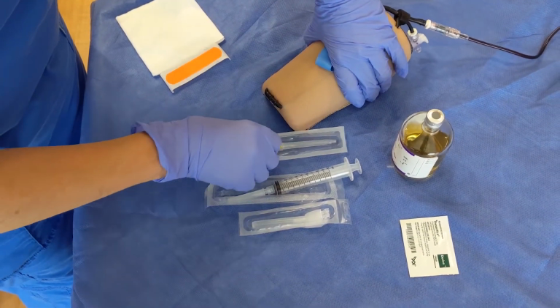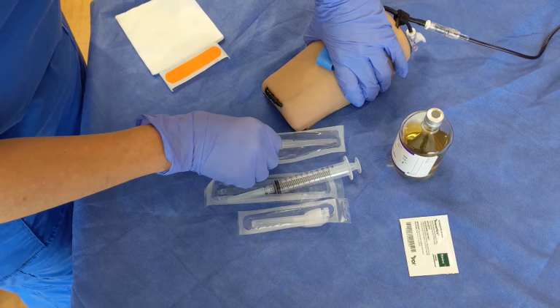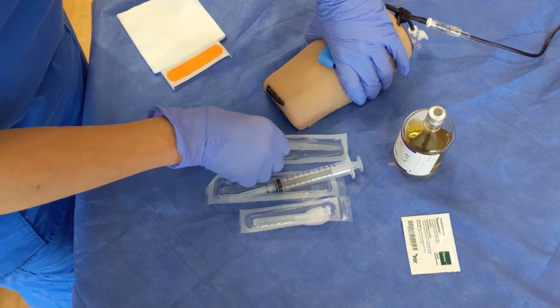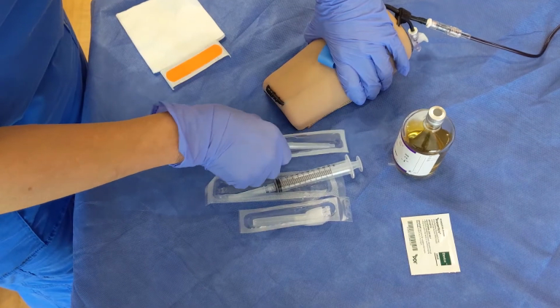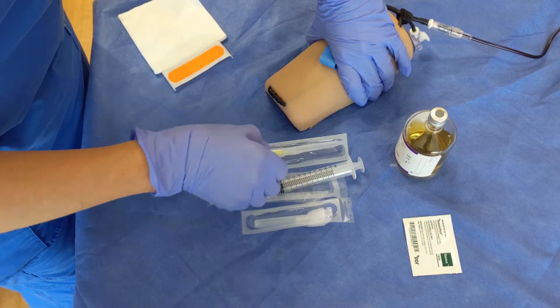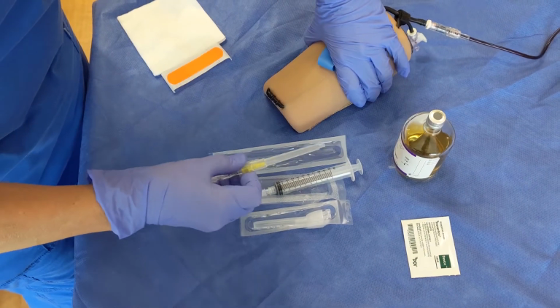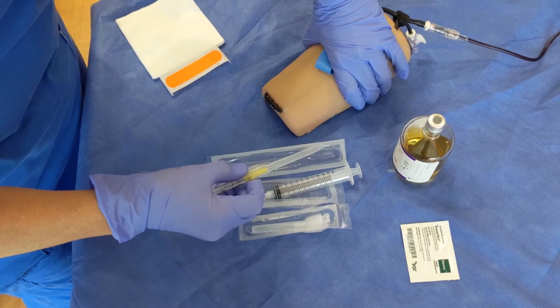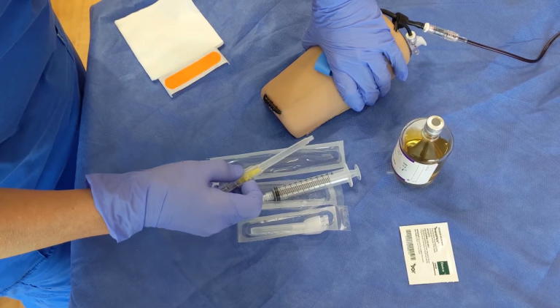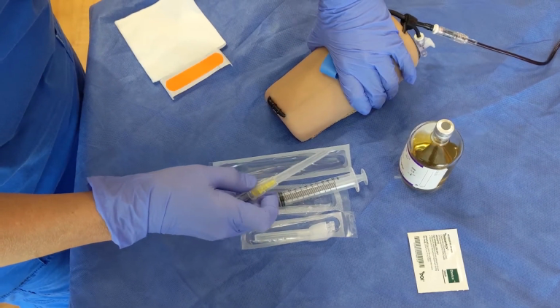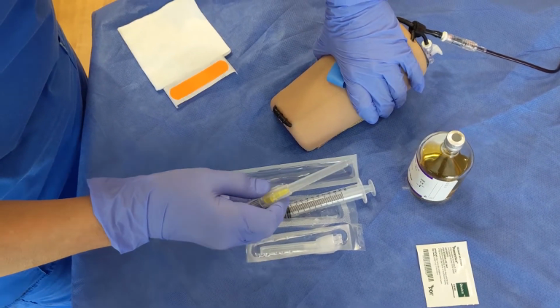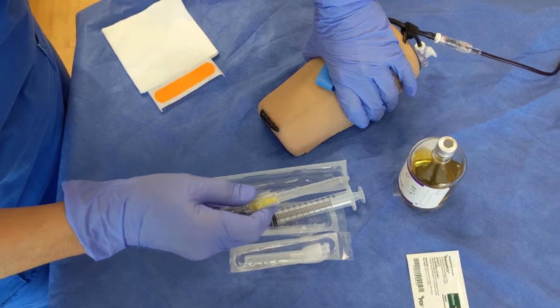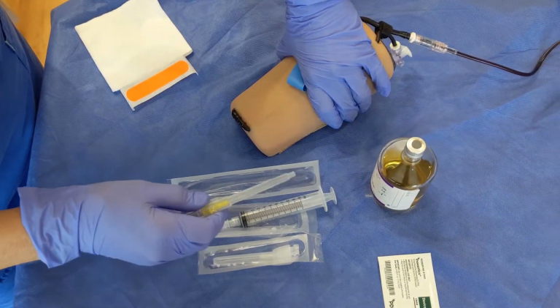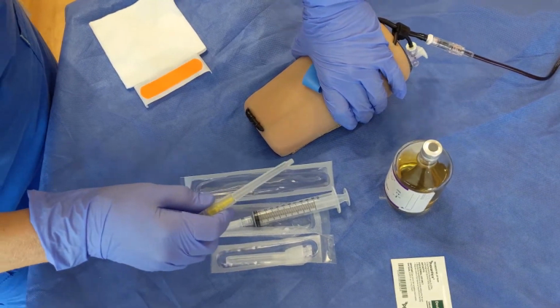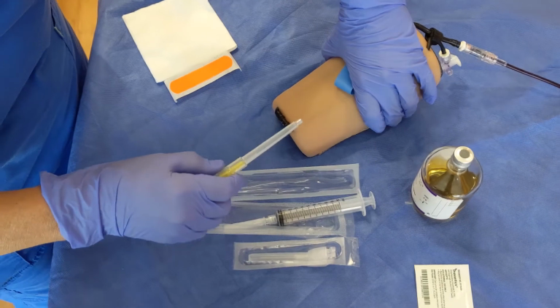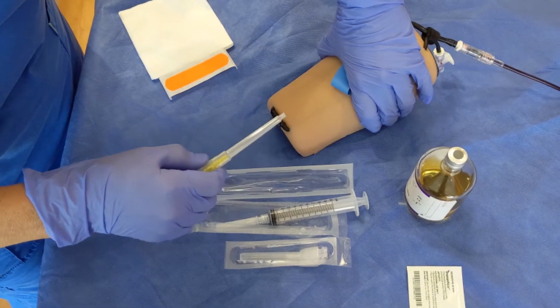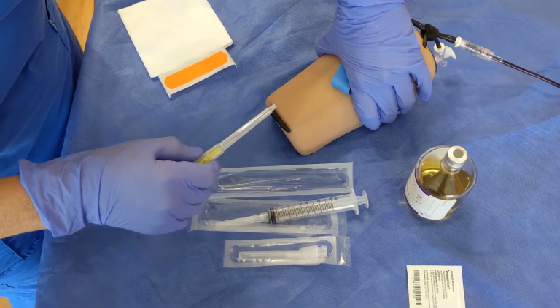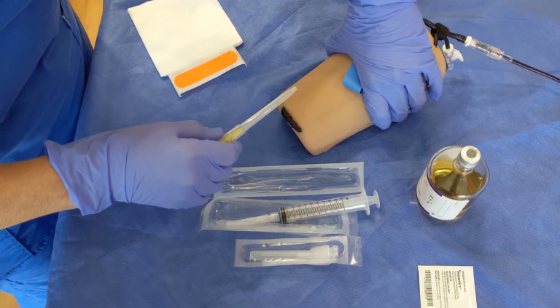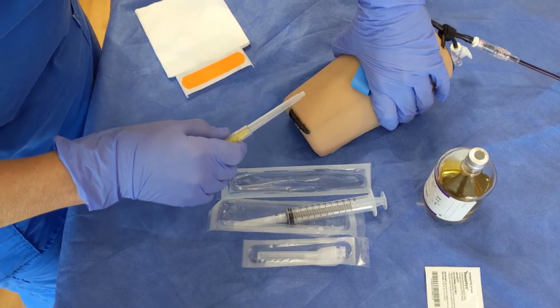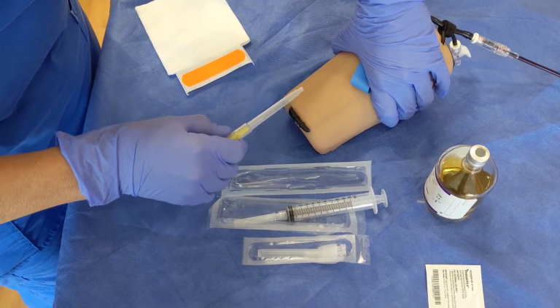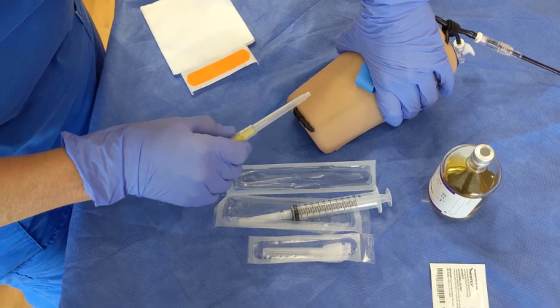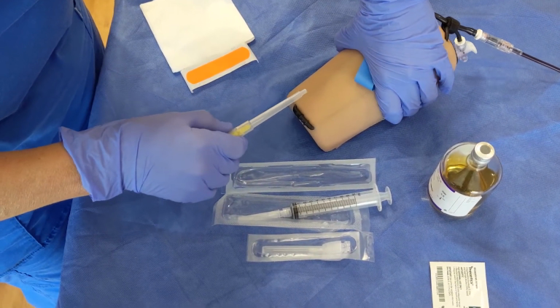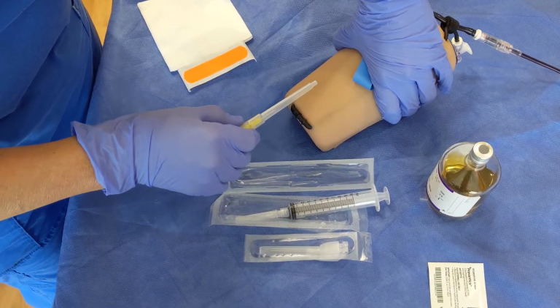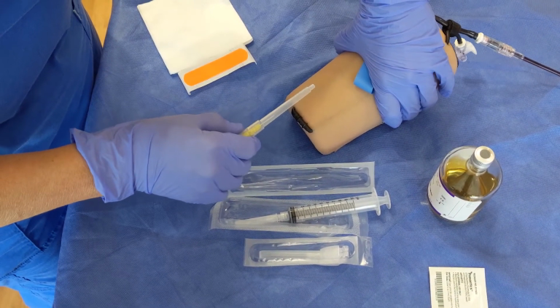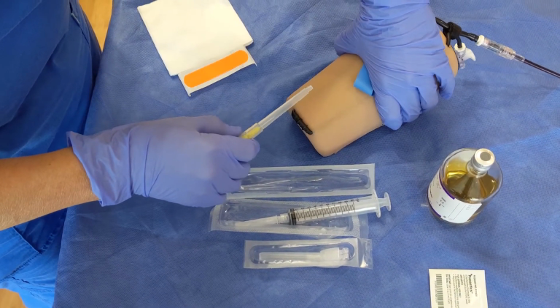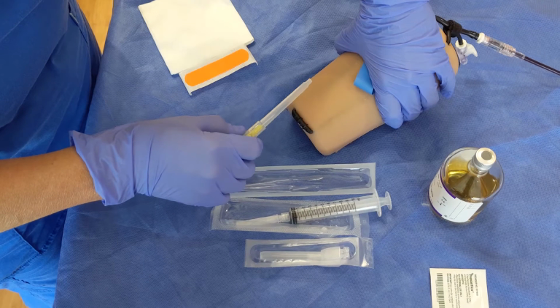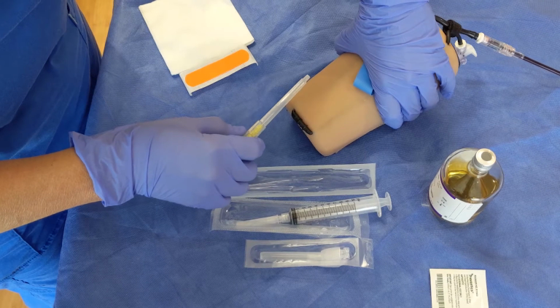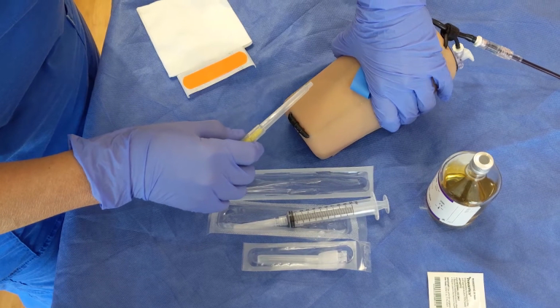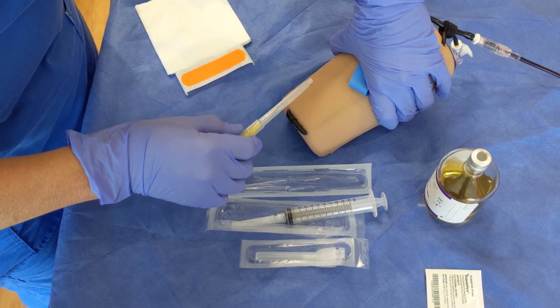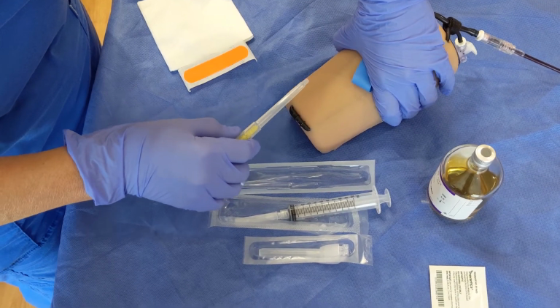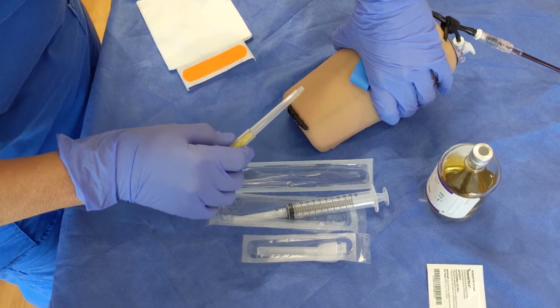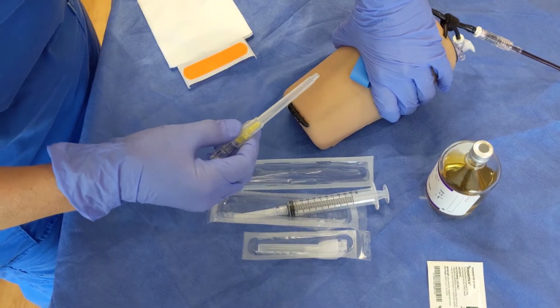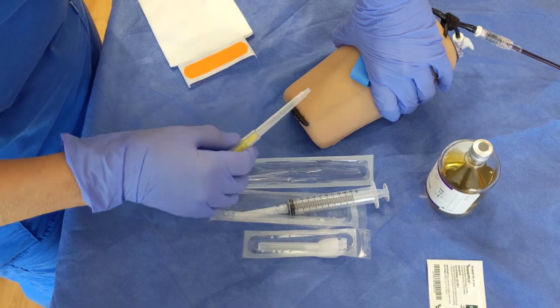The problem sometimes that we have with using a butterfly is when you insert that needle, sometimes you go all the way through the vein. And then when you try to get the blood back, nothing happens.